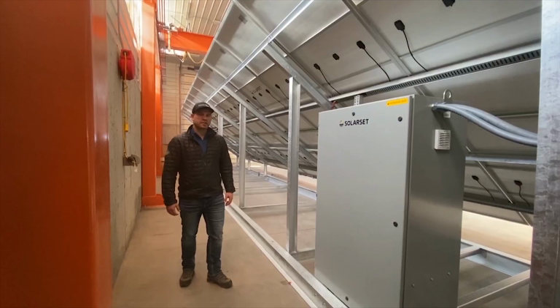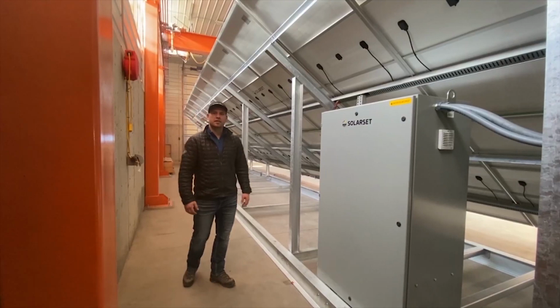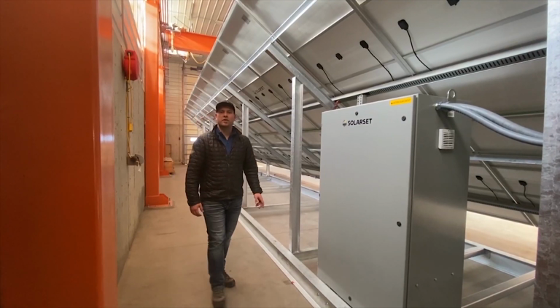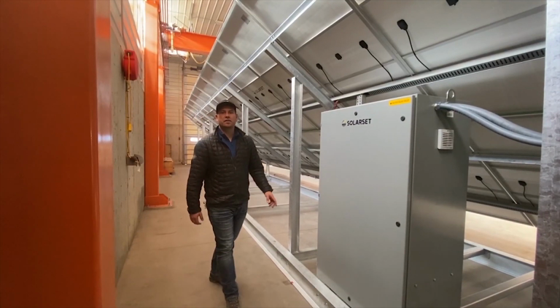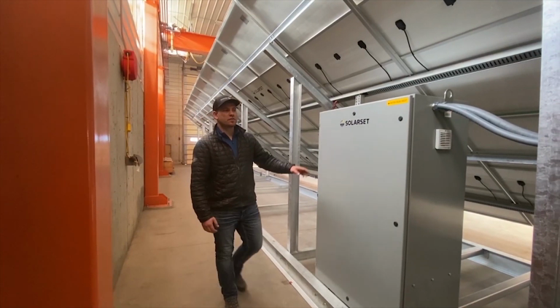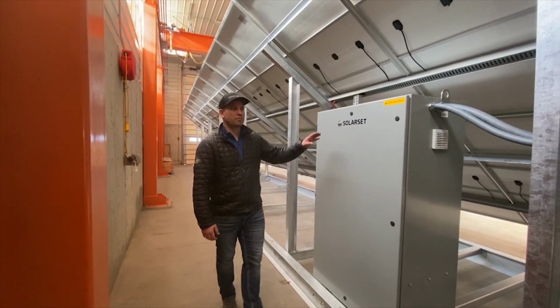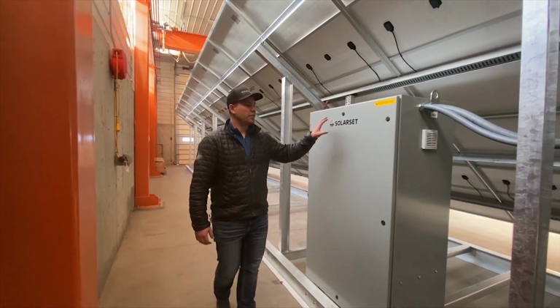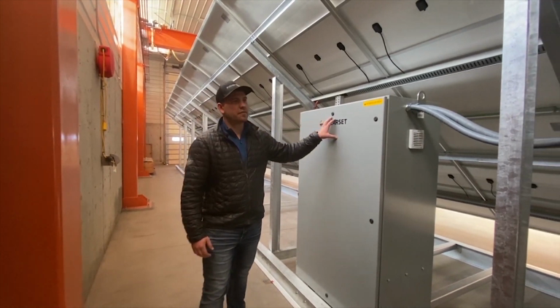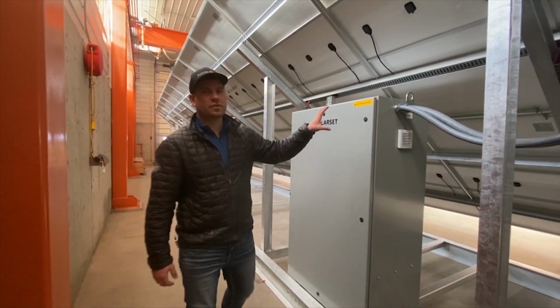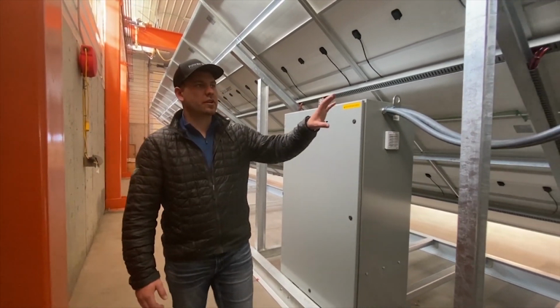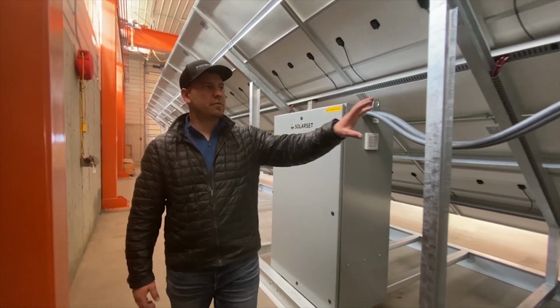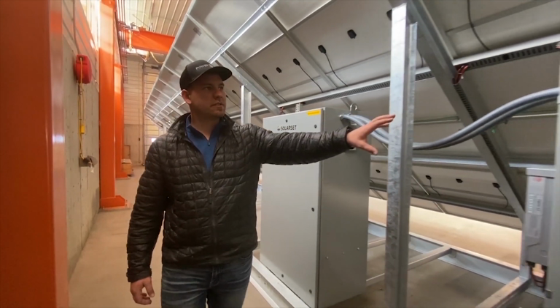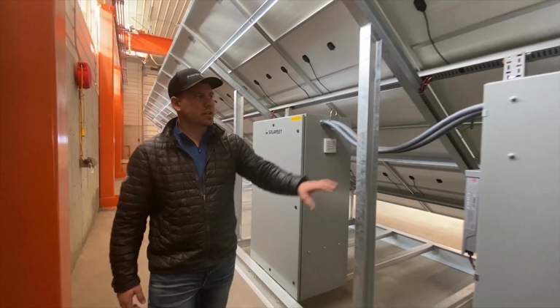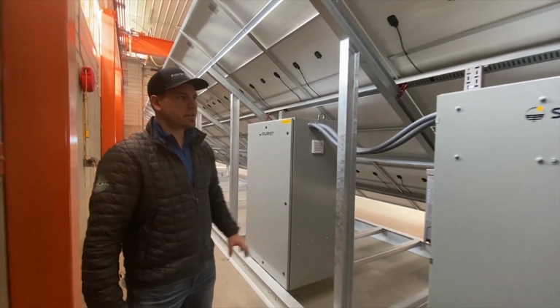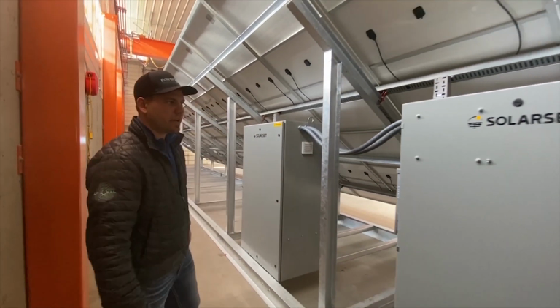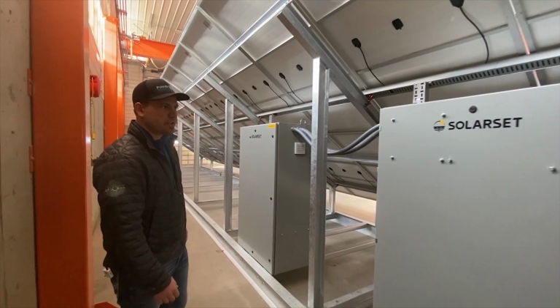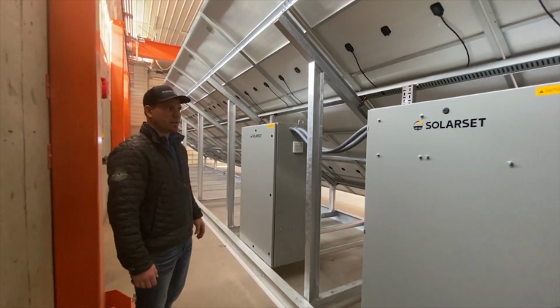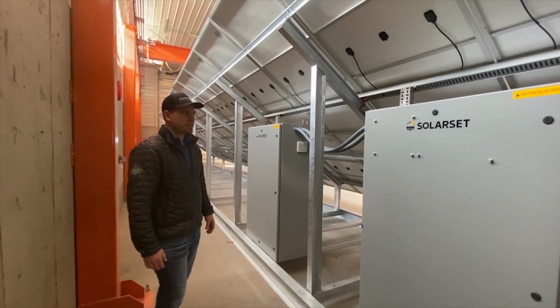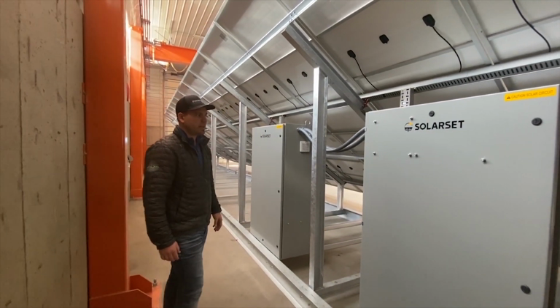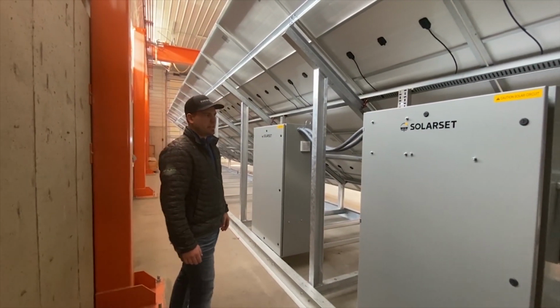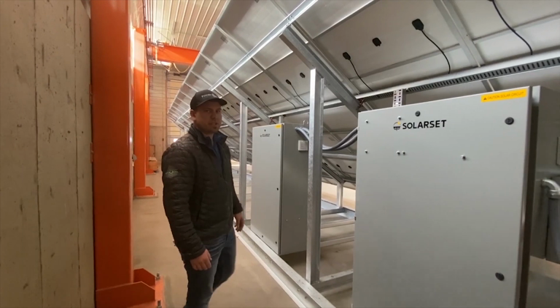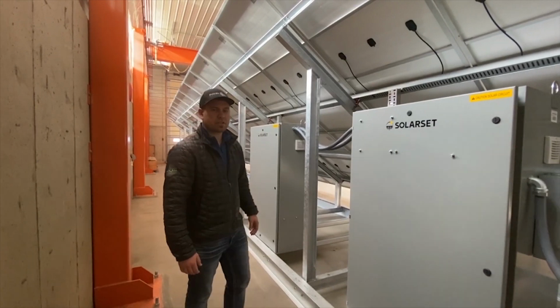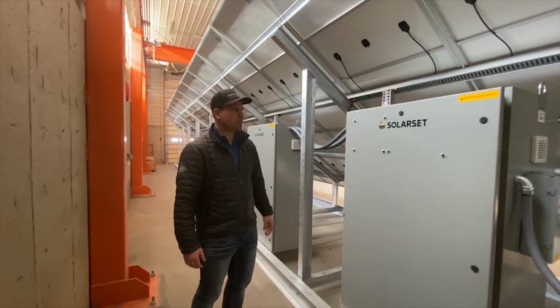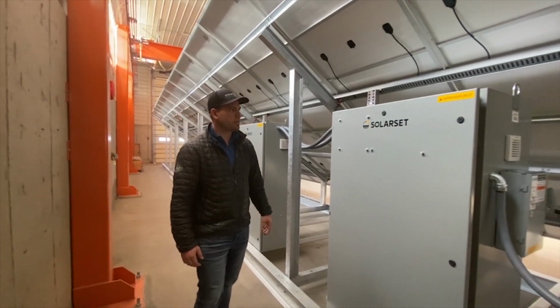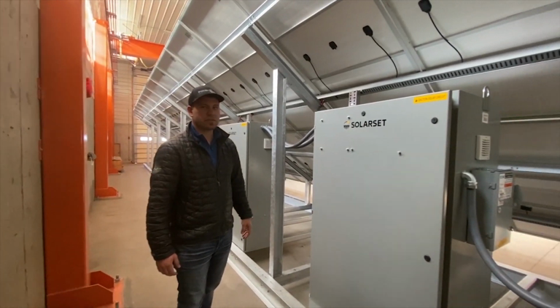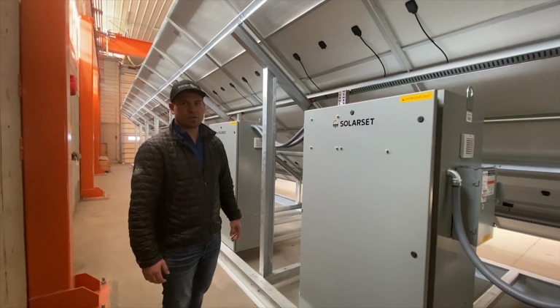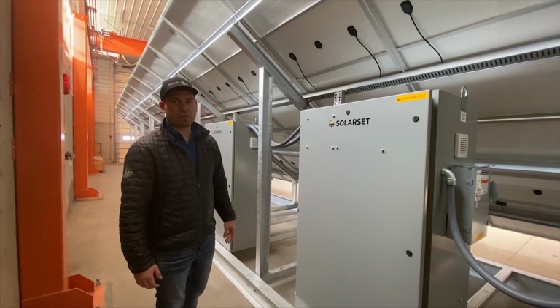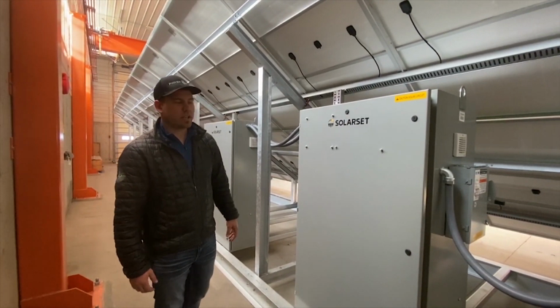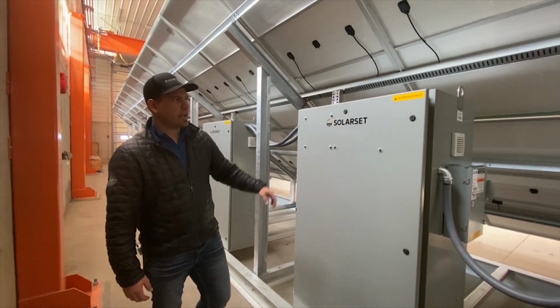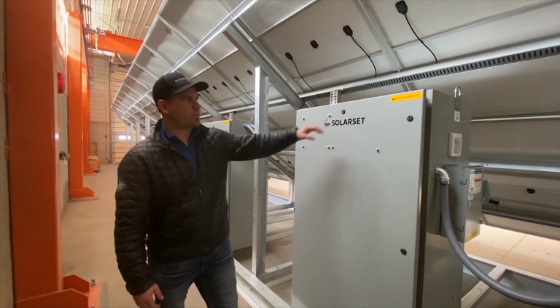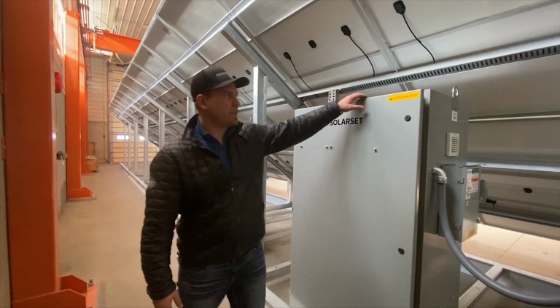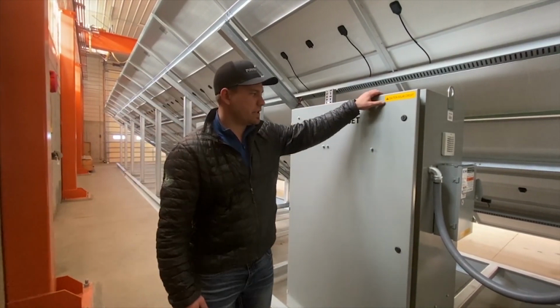So let's talk about the controls a little bit. Here we have two cabinets. These control cabinets are insulated and temperature controlled for use in both cold and warm temperatures.